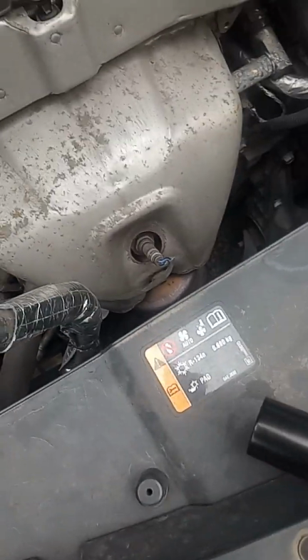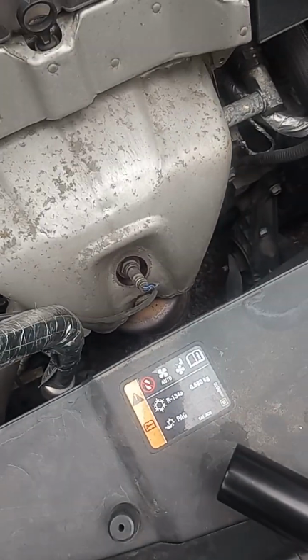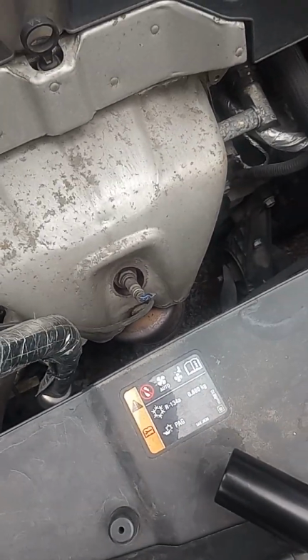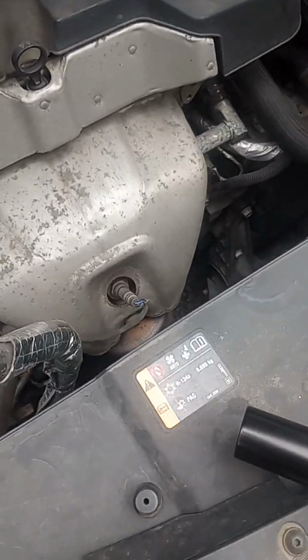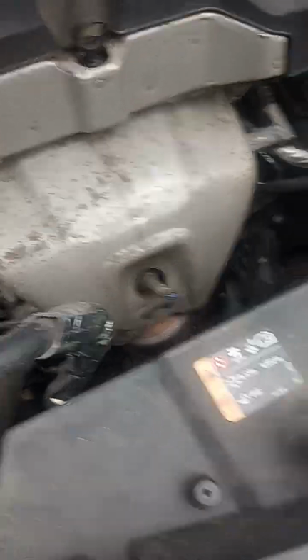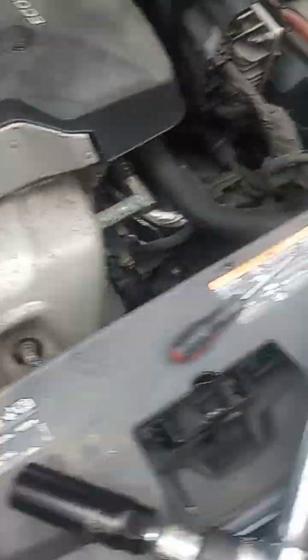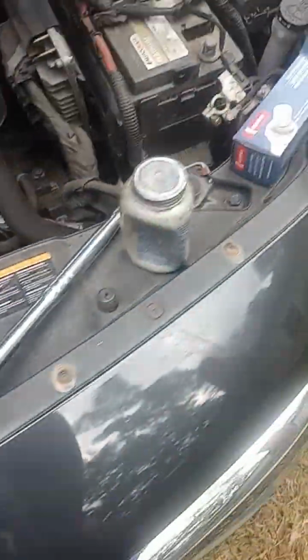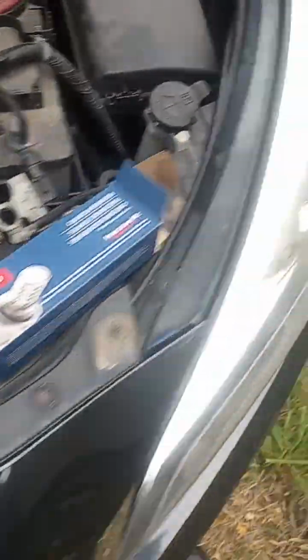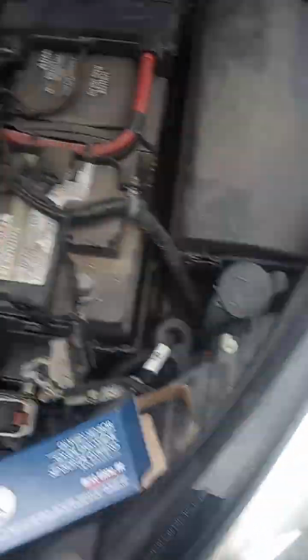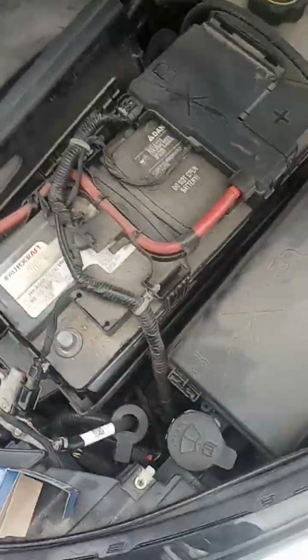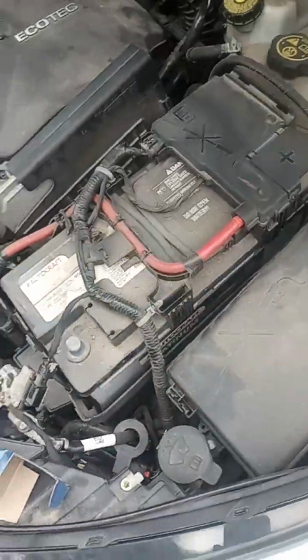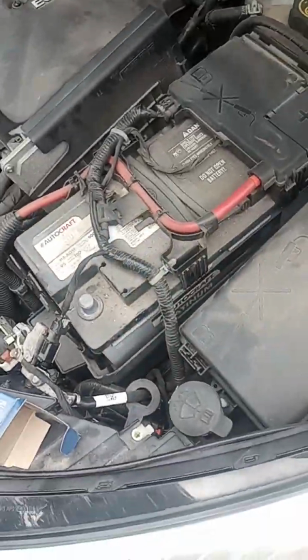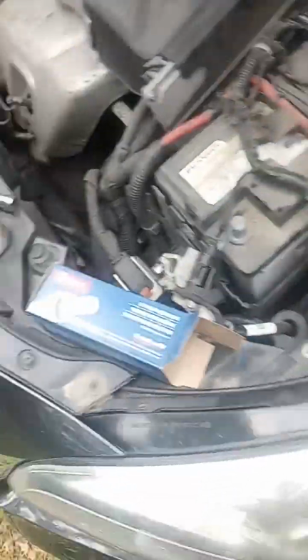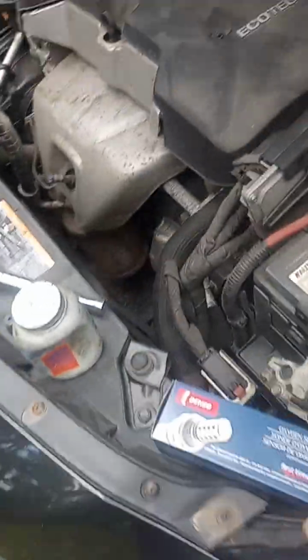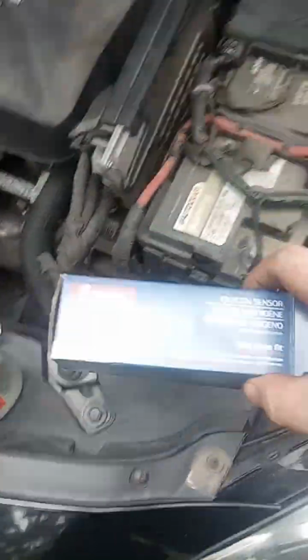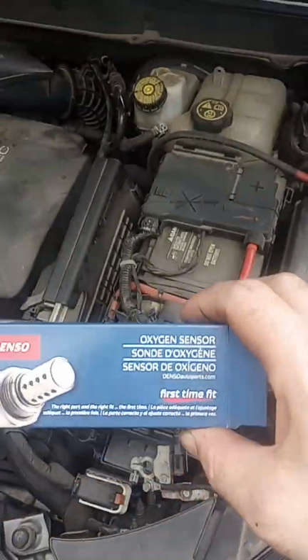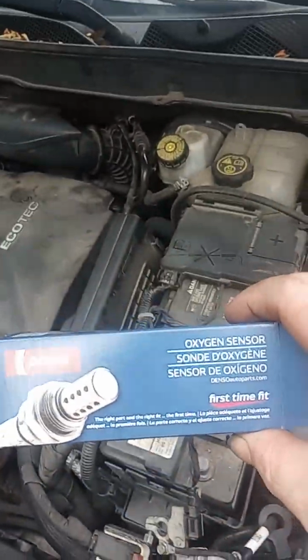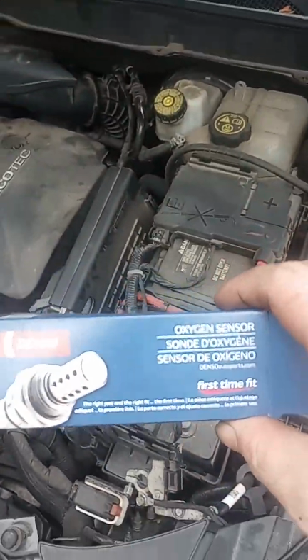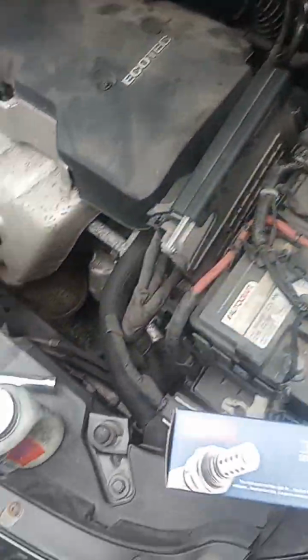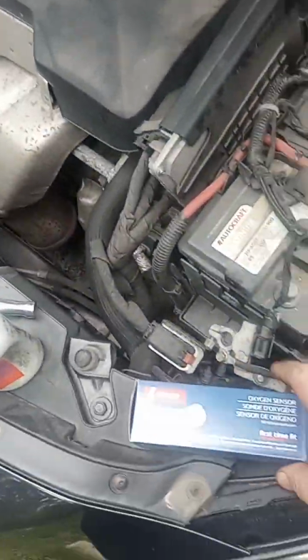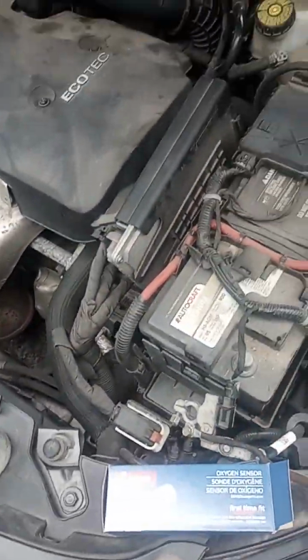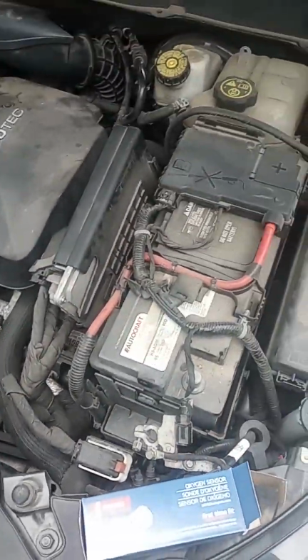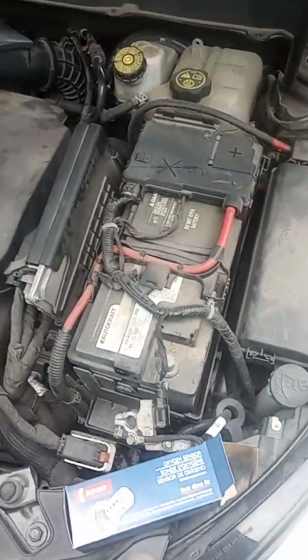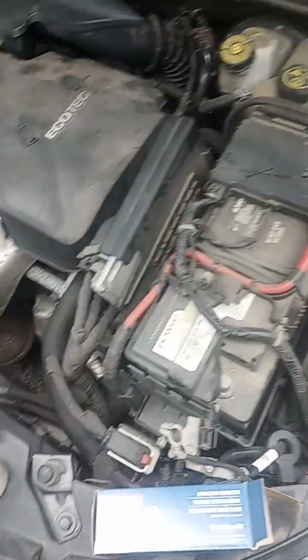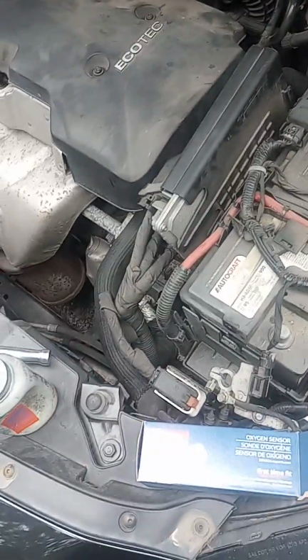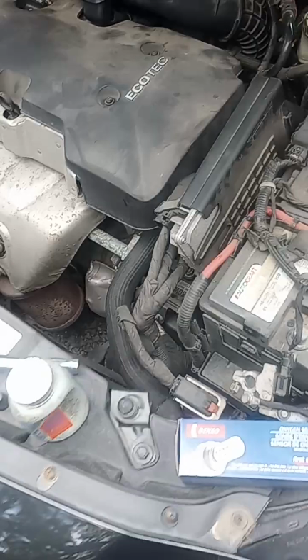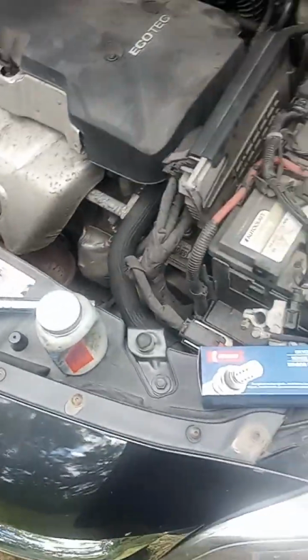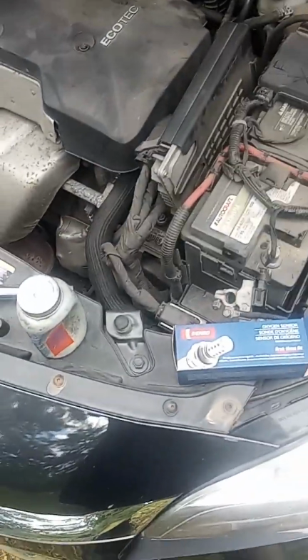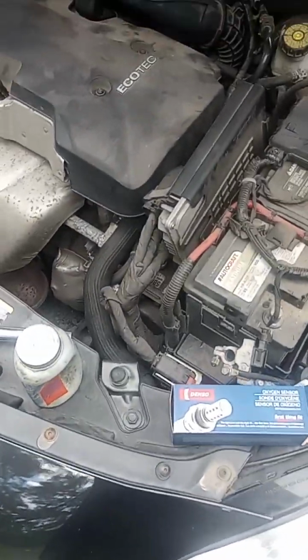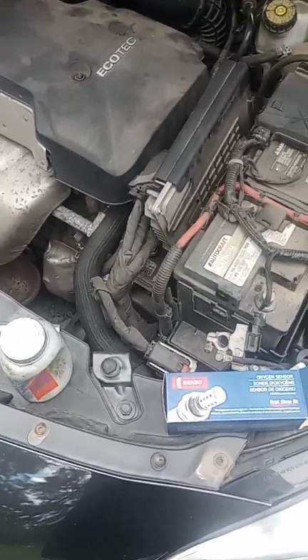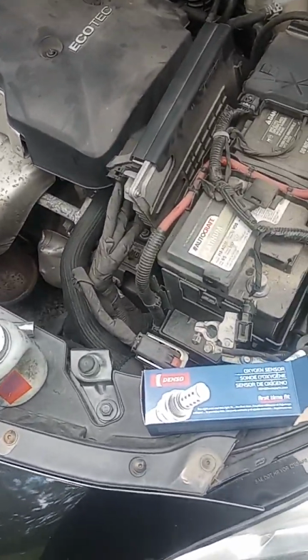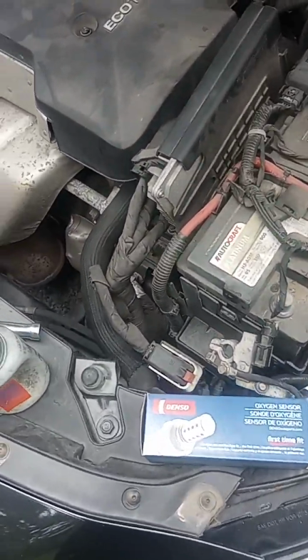A couple days ago coming home from work, my check engine light came on for code P015A. That is for O2 sensor delayed response, rich to lean, bank one, sensor one.